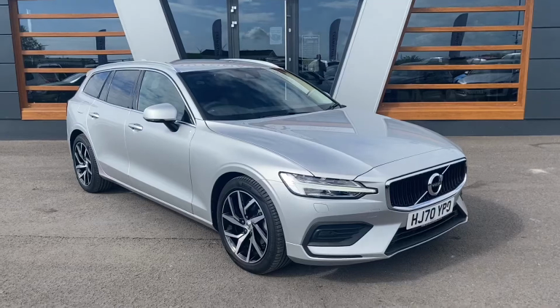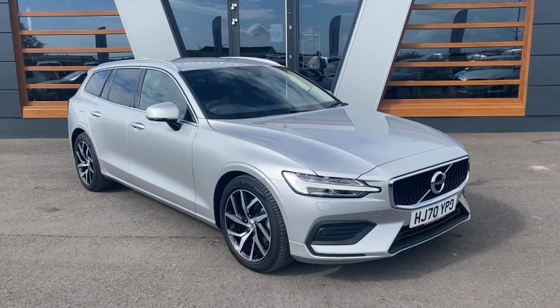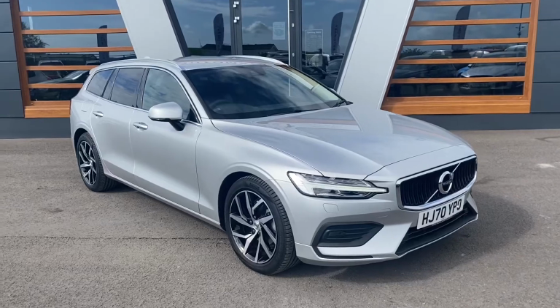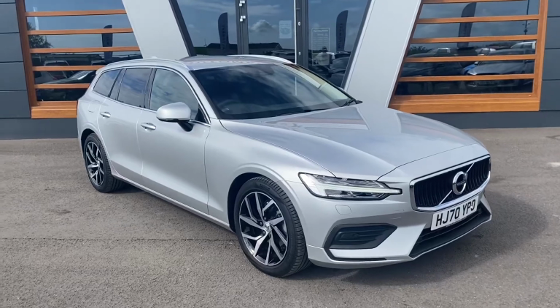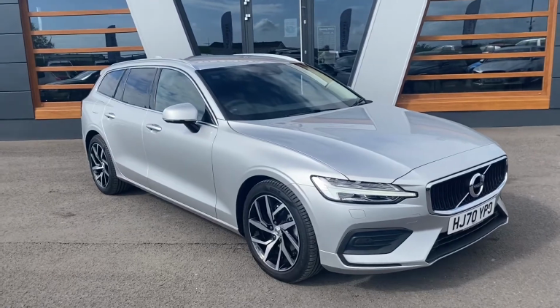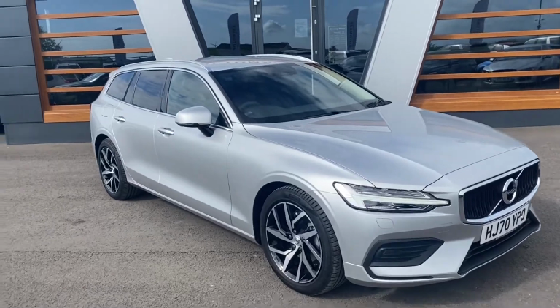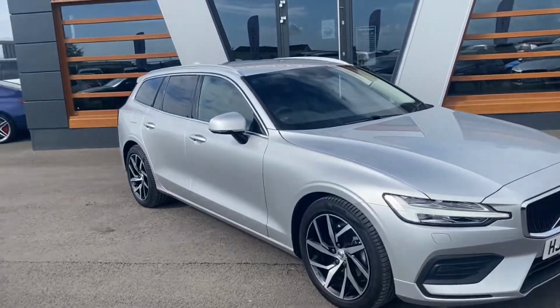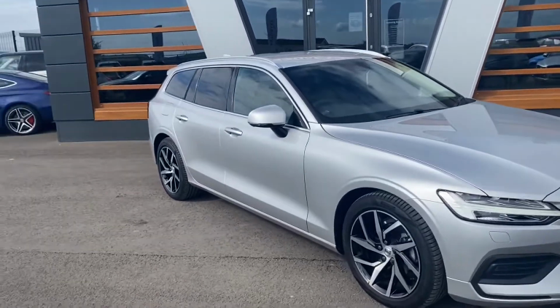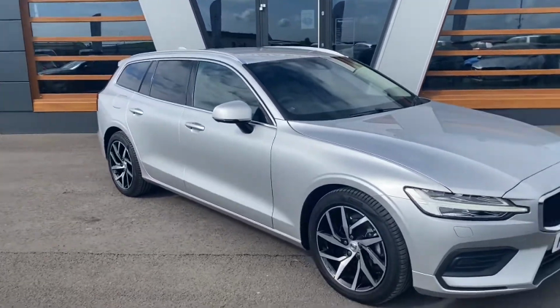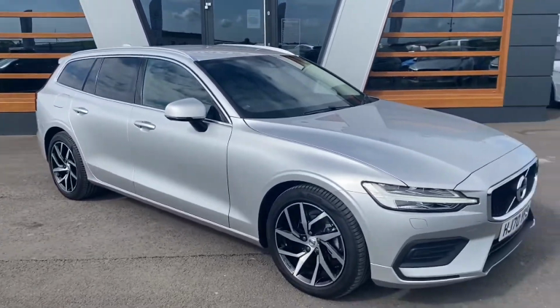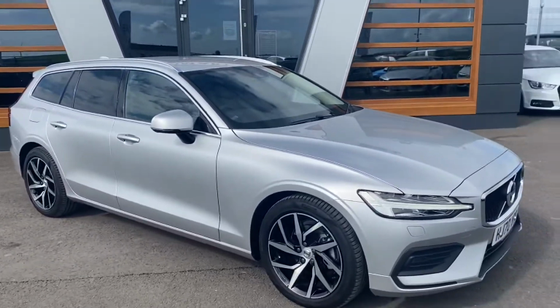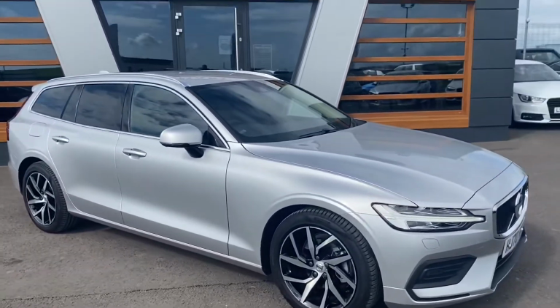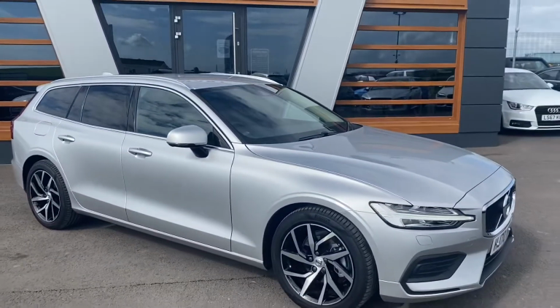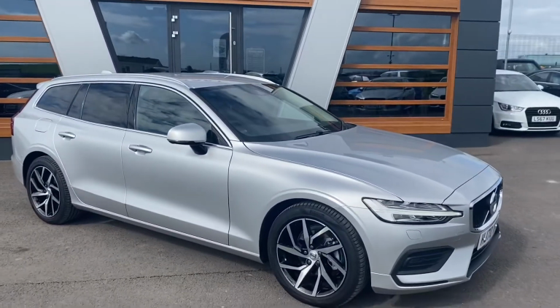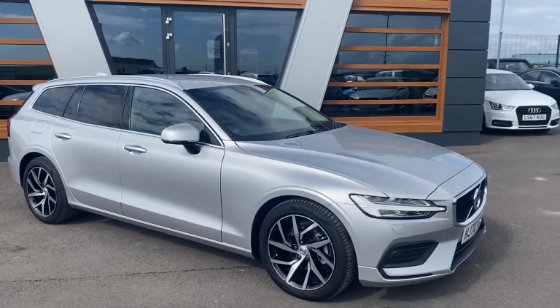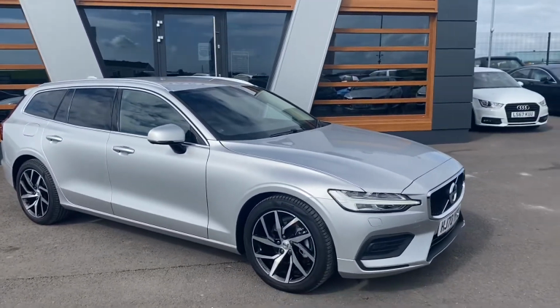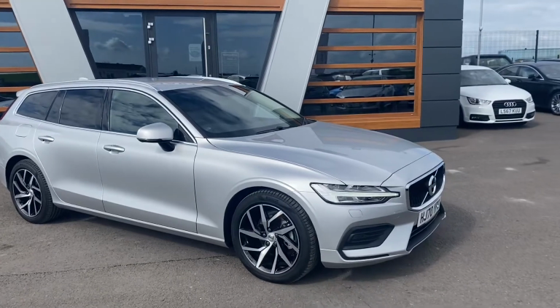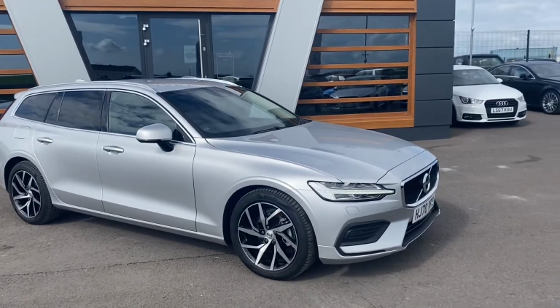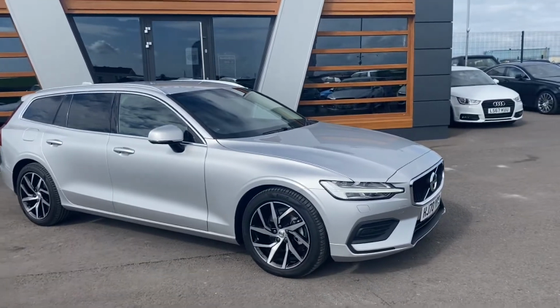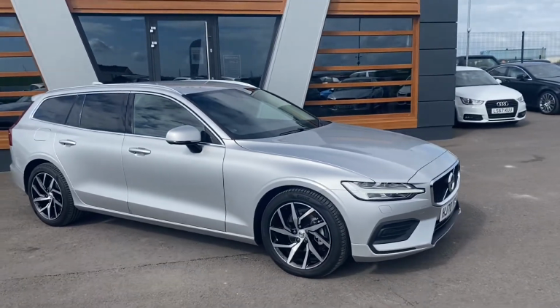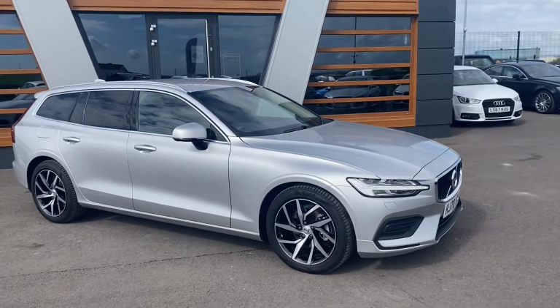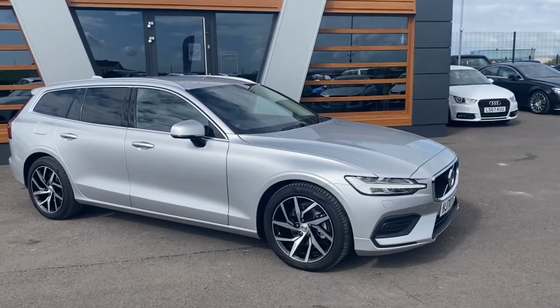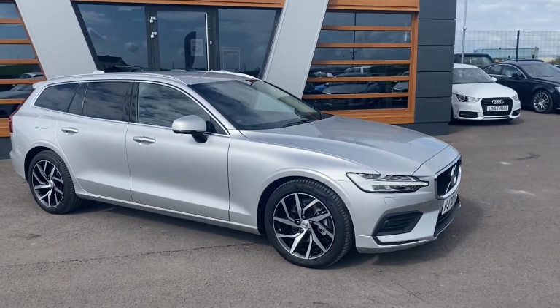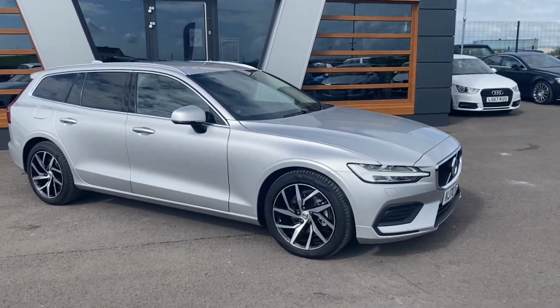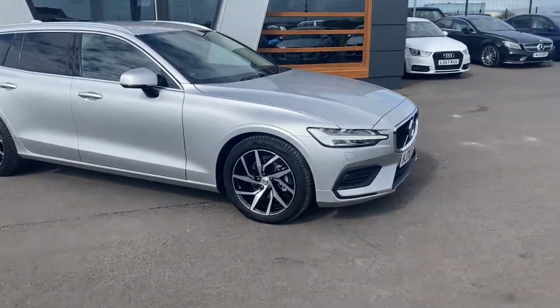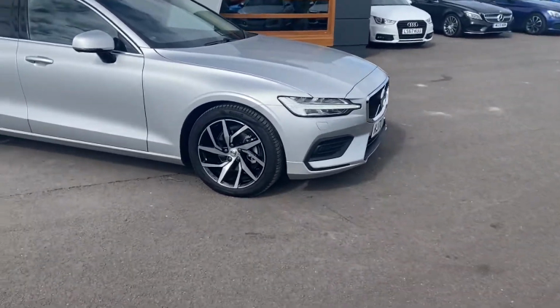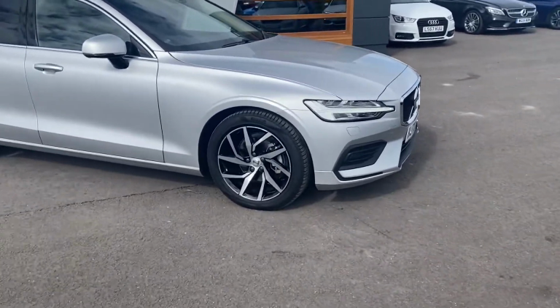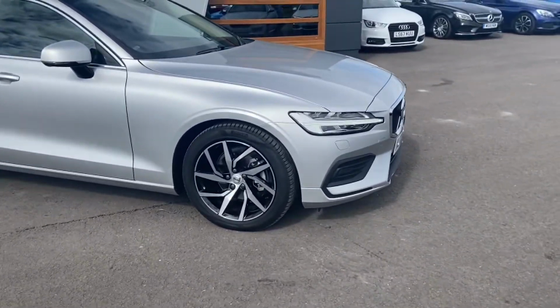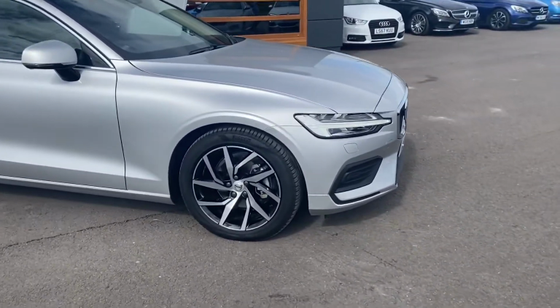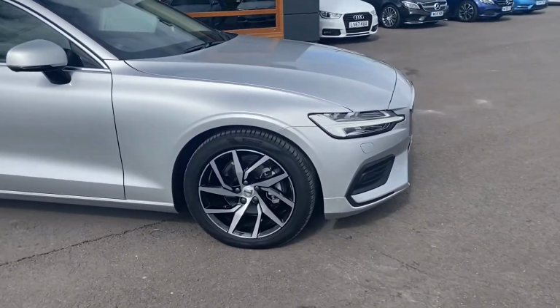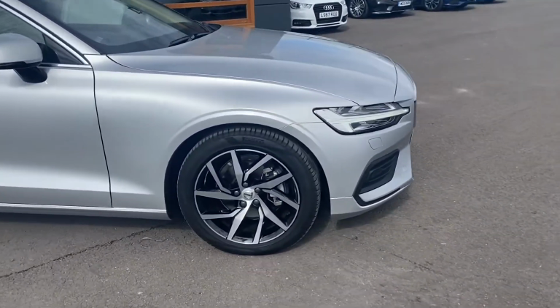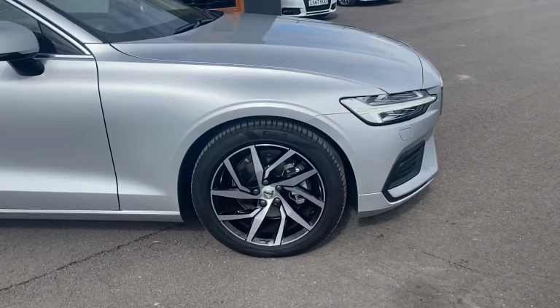Hi guys, Conor at Lancaster Automart. We've got a pretty much brand new Volvo V60. It's the 2.0L D3 Momentum Plus. It's got the 18-inch 5 wide-spoke alloy wheels.